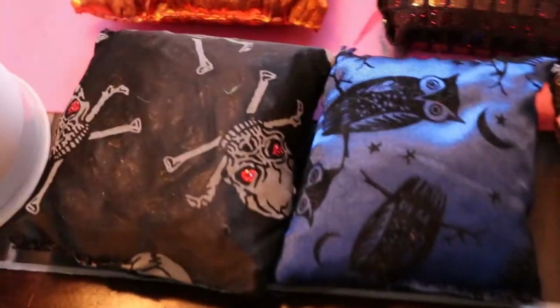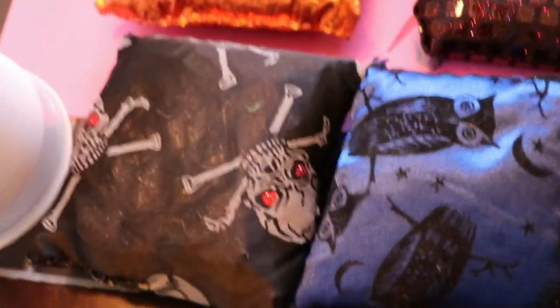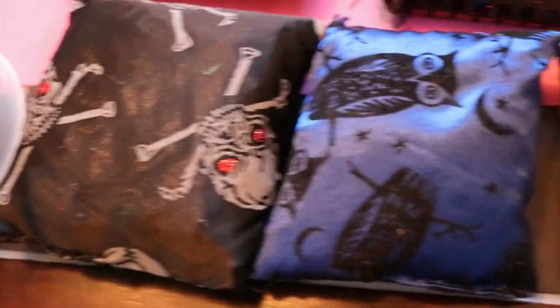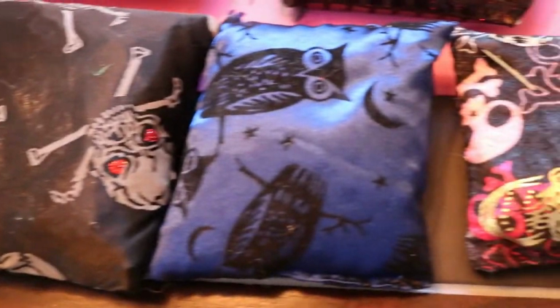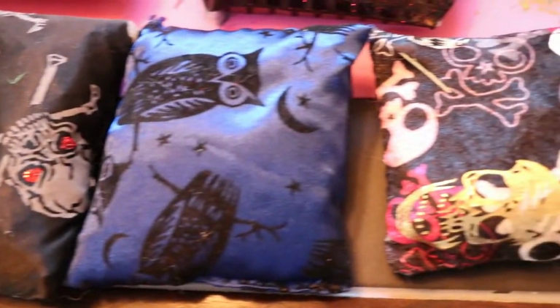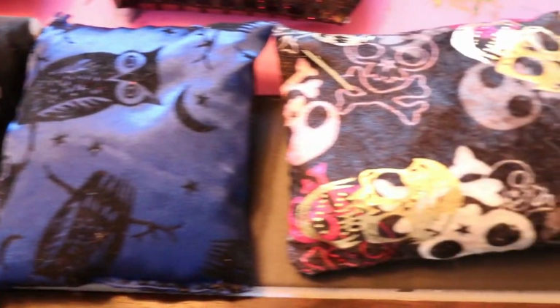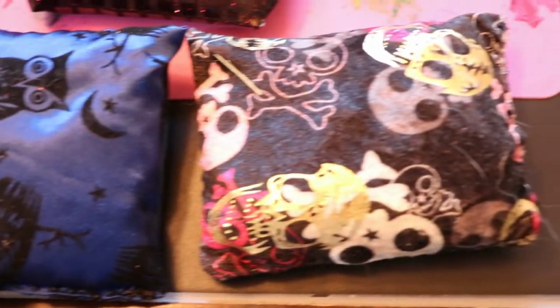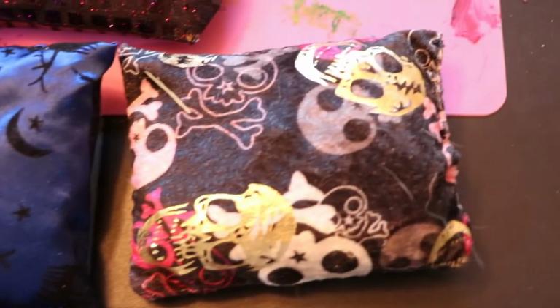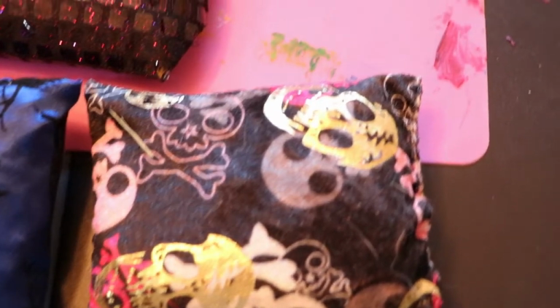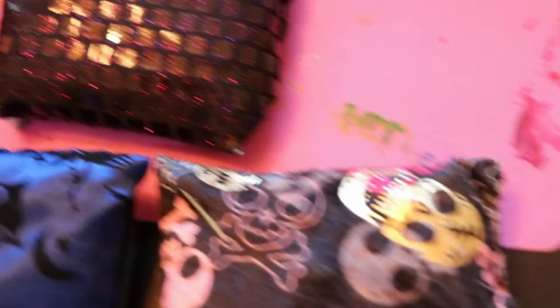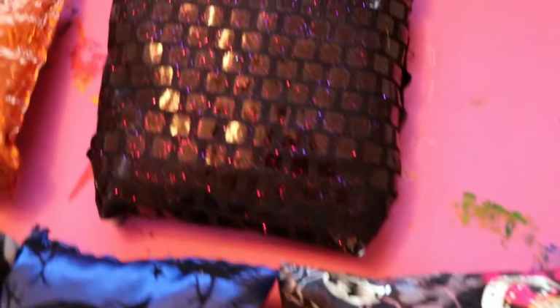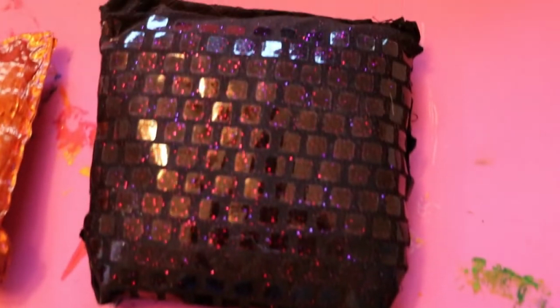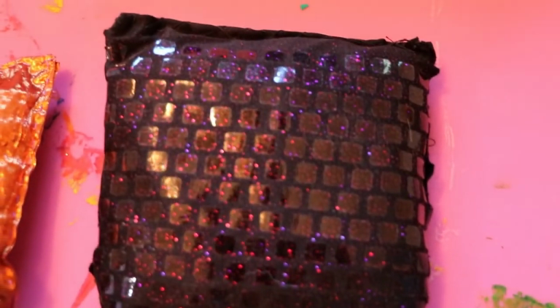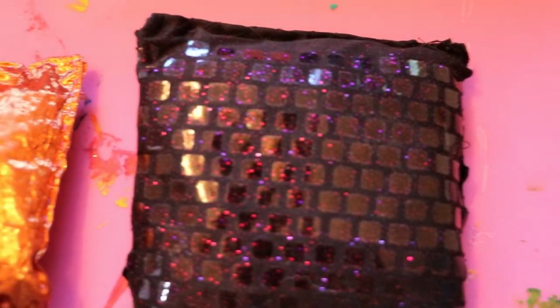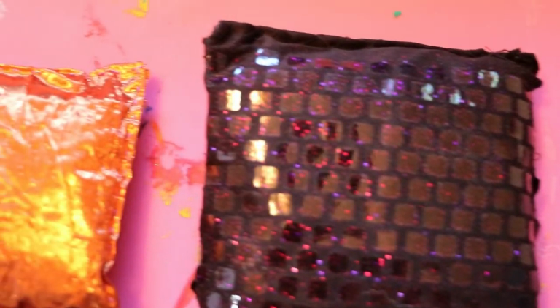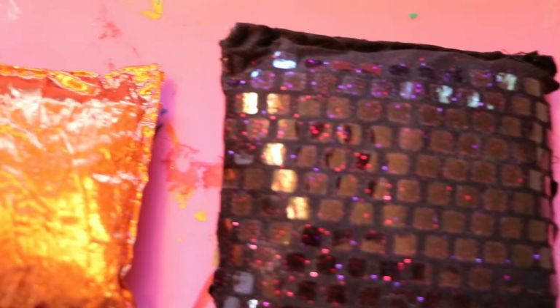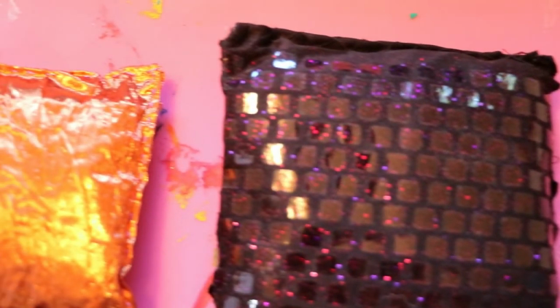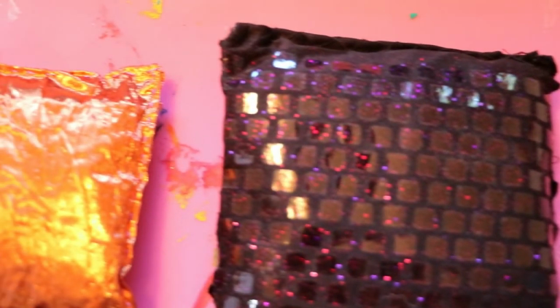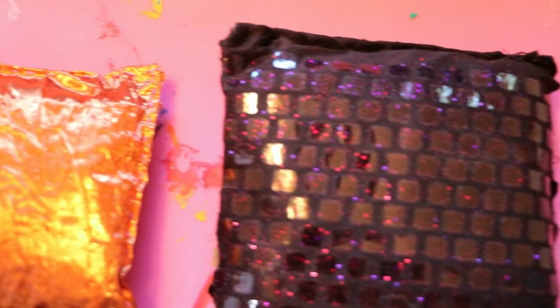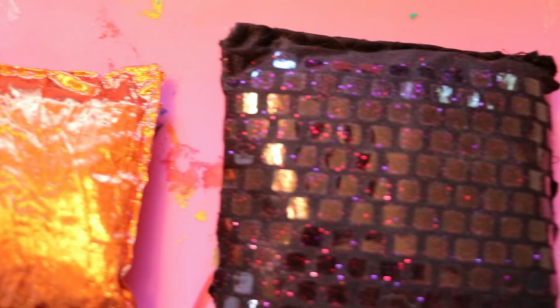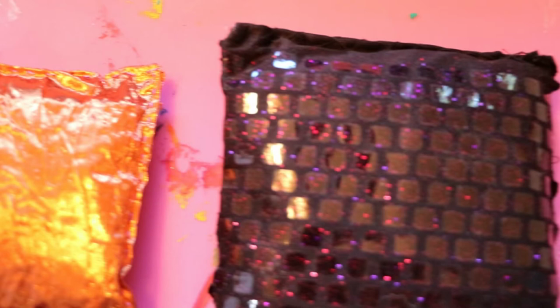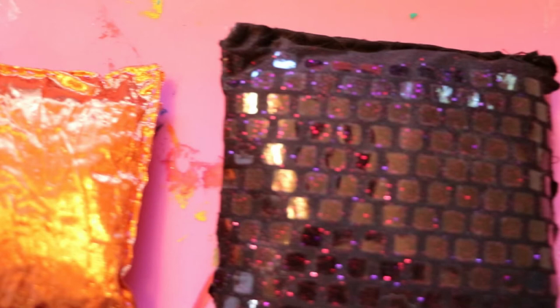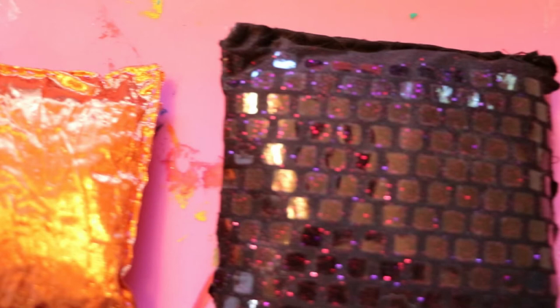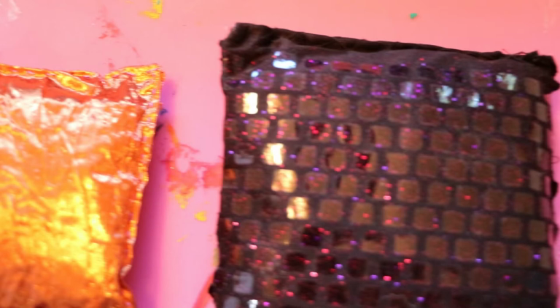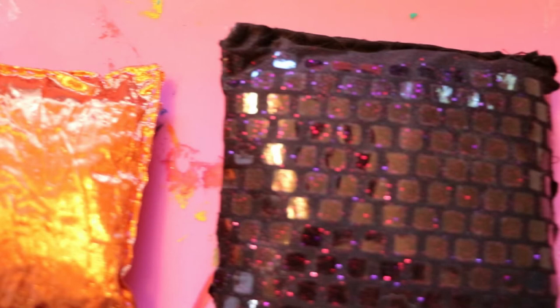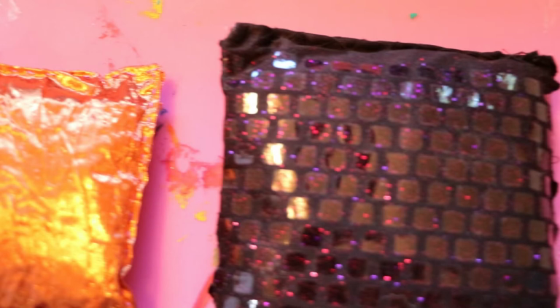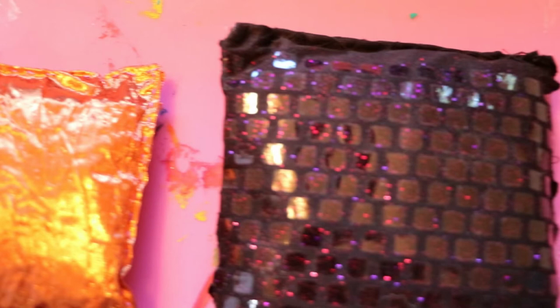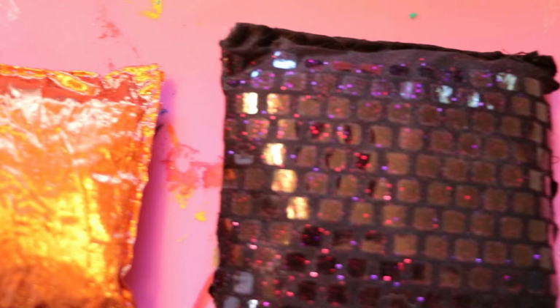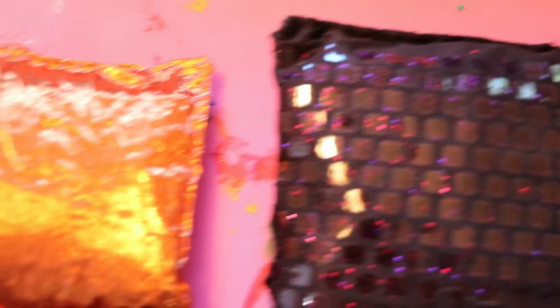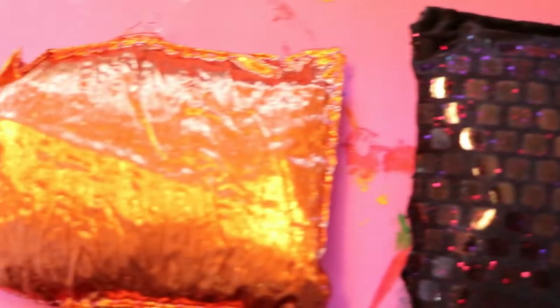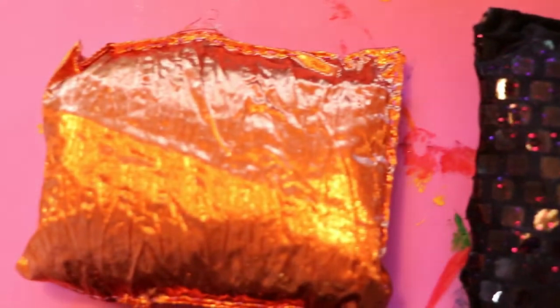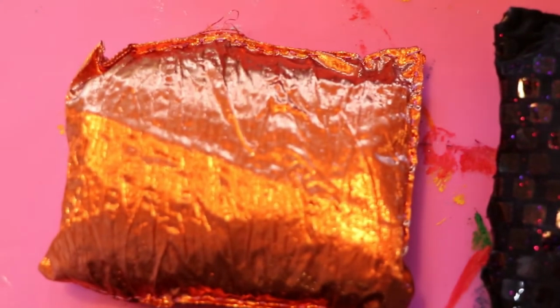Here are some beanbags I actually made ten years ago for my engagement party — we did a Halloween engagement party. They're just sewn together from different fabric from Joann's, filled with gerbil food or beans.